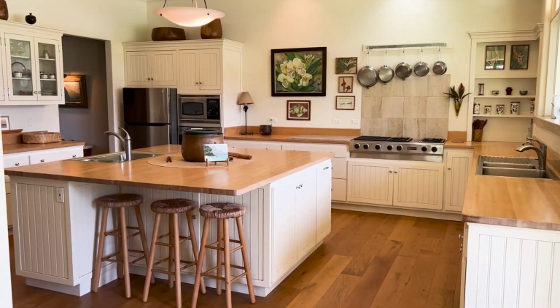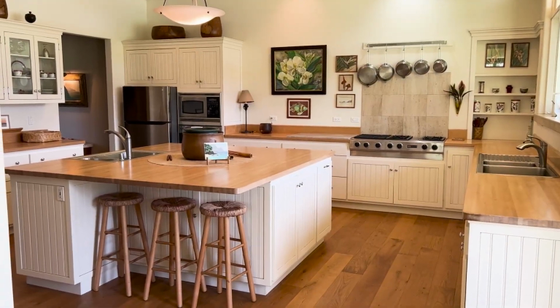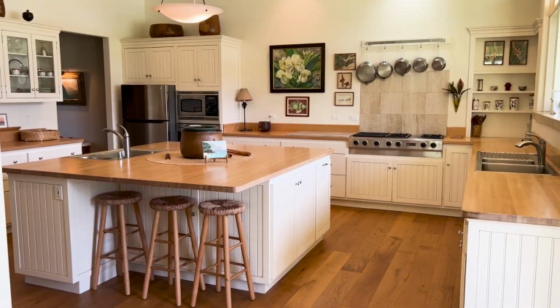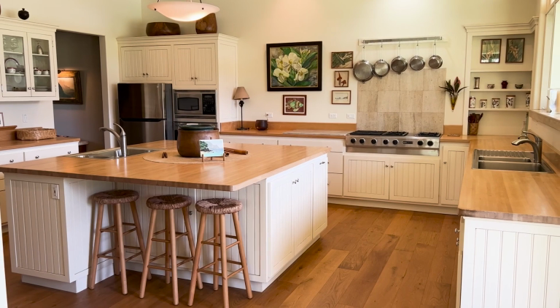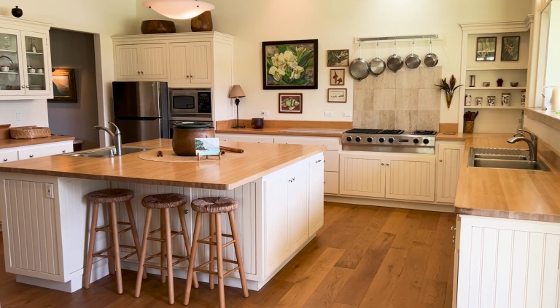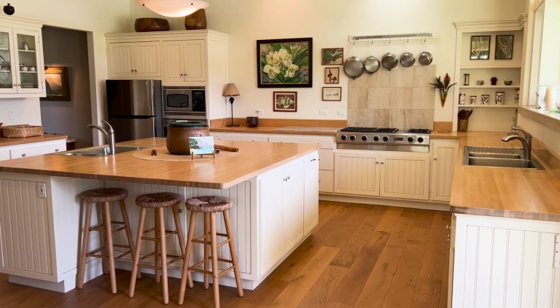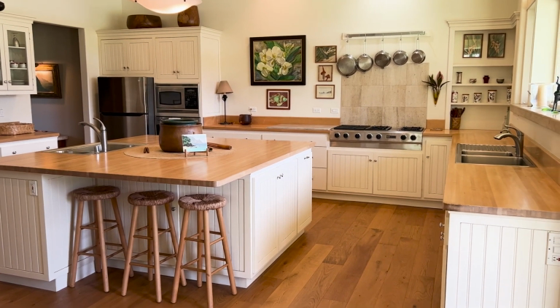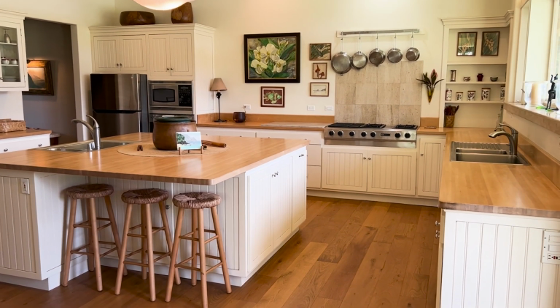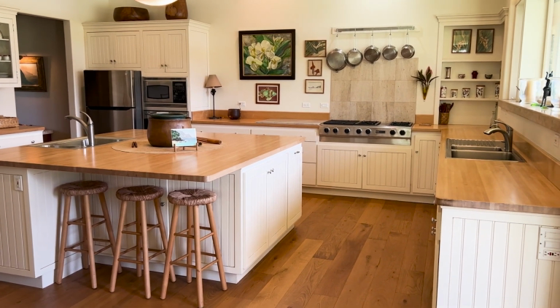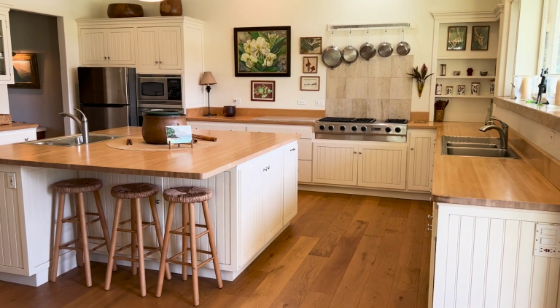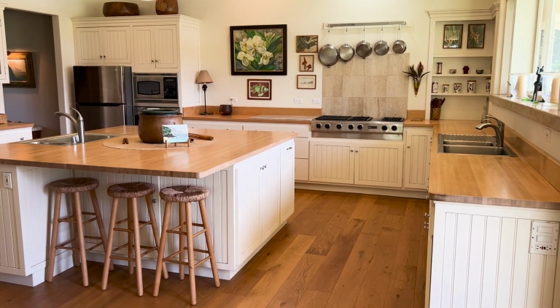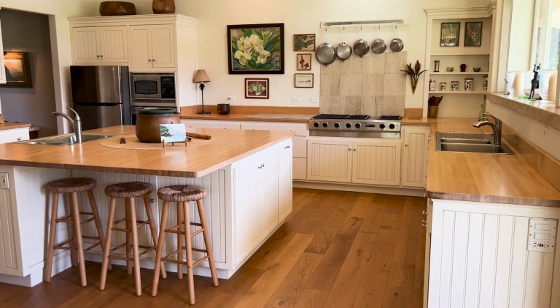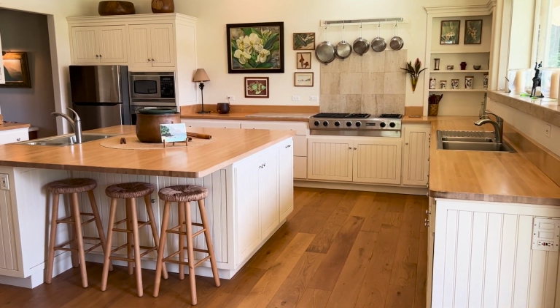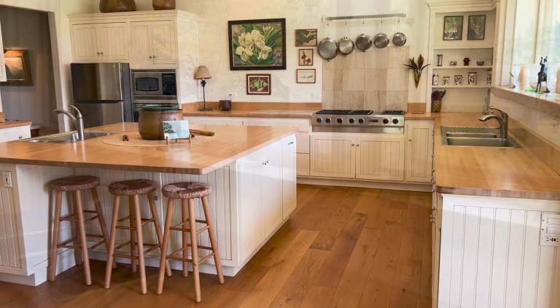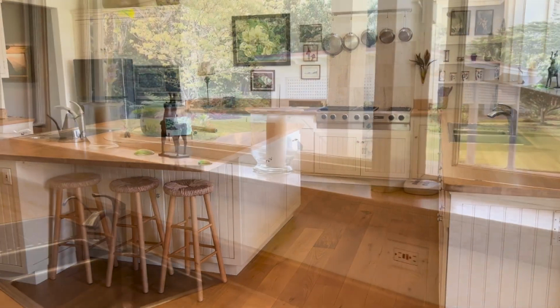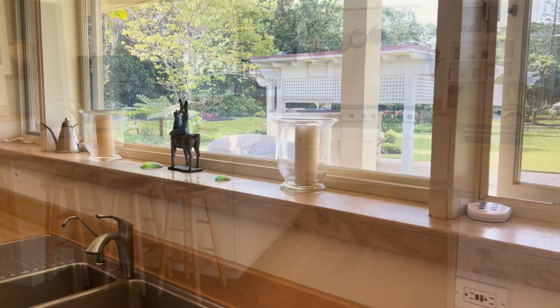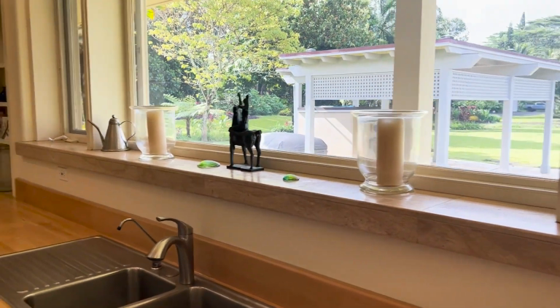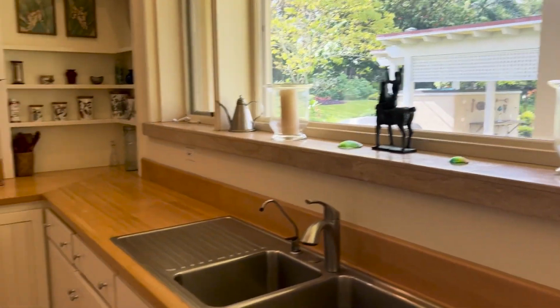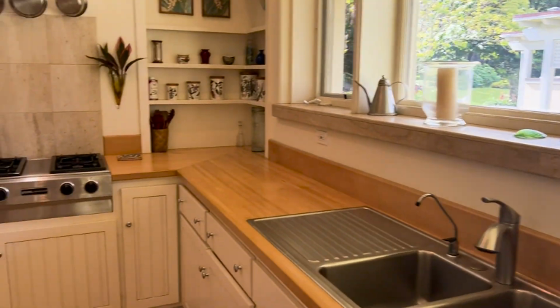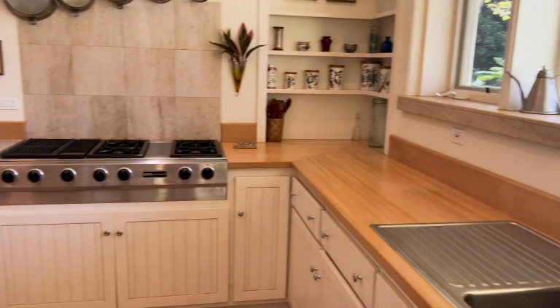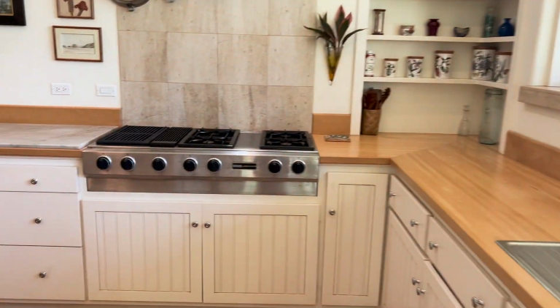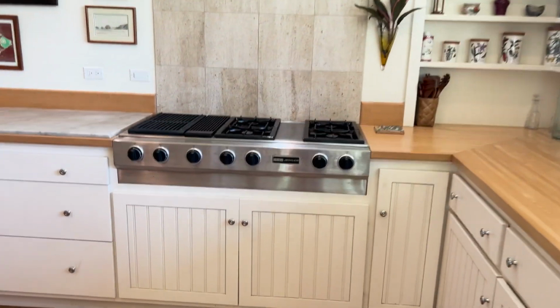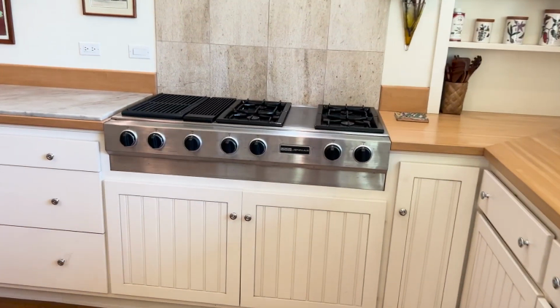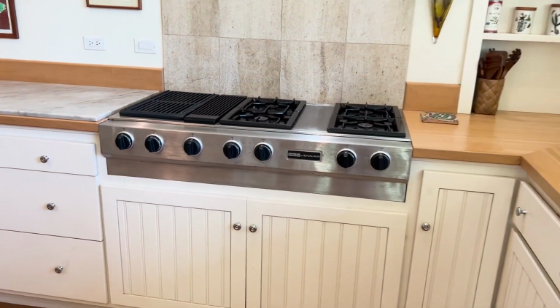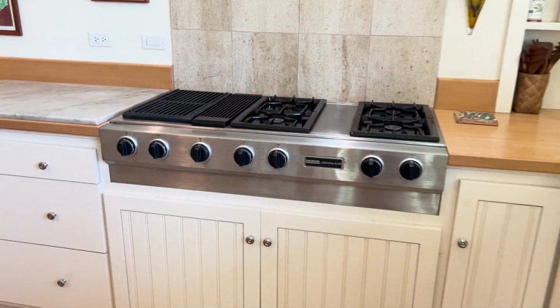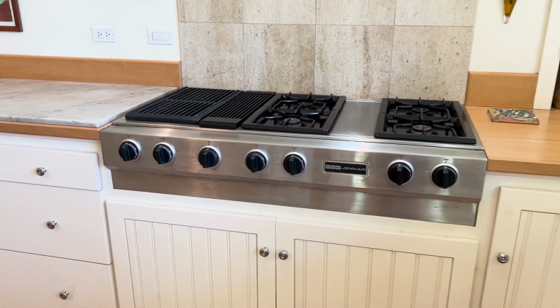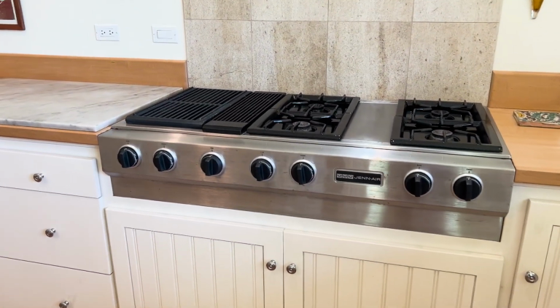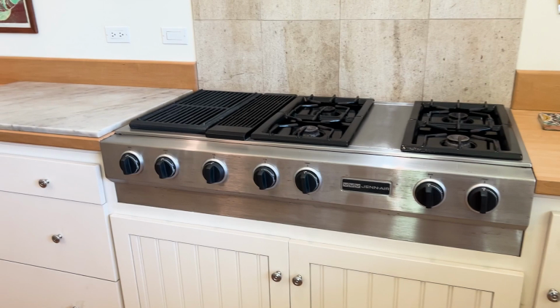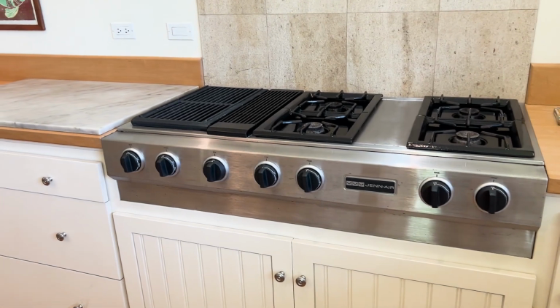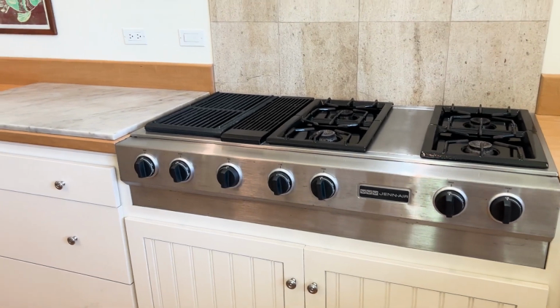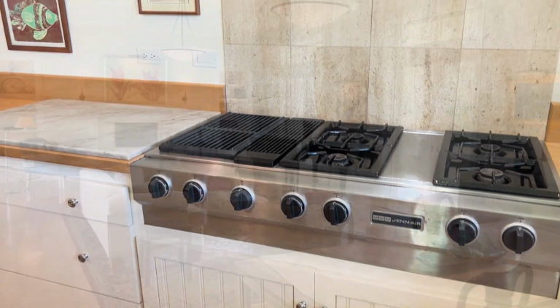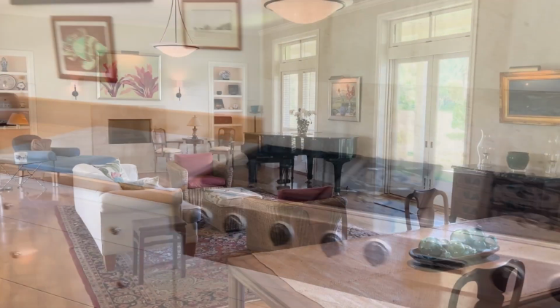This kitchen is certainly high on the list — it's just a big, open space that would certainly be a center of the home, especially if you love to cook. The living room is large and very elegant.